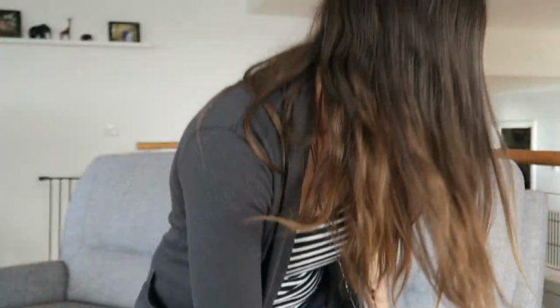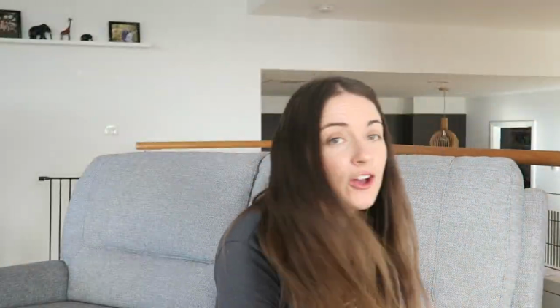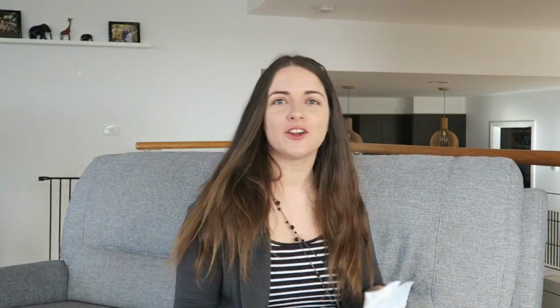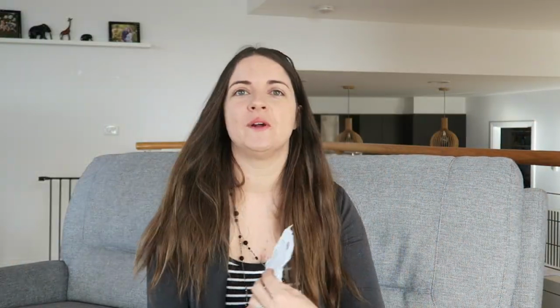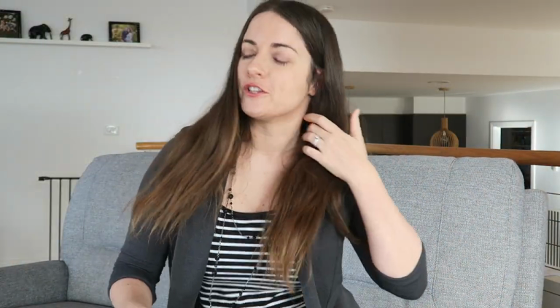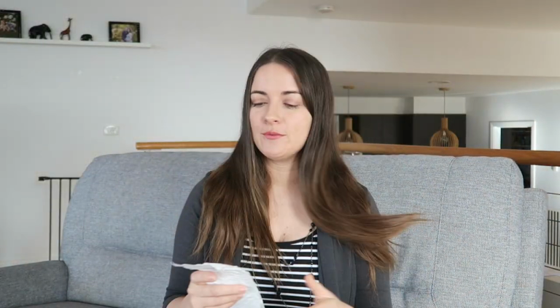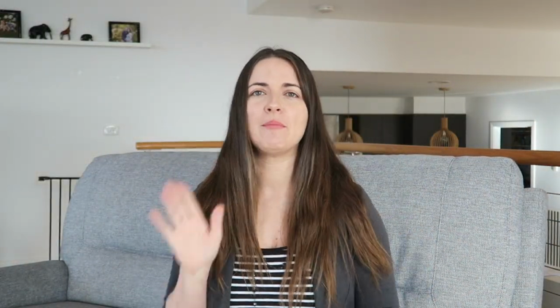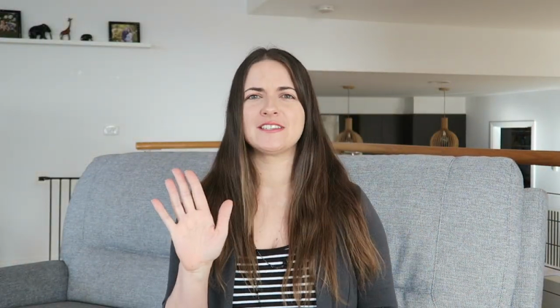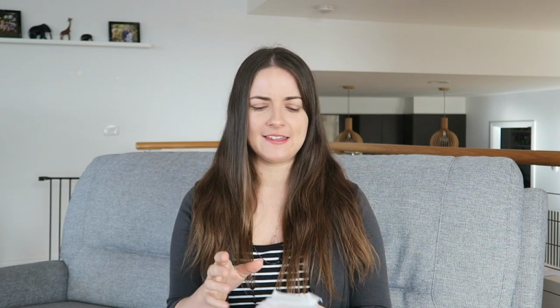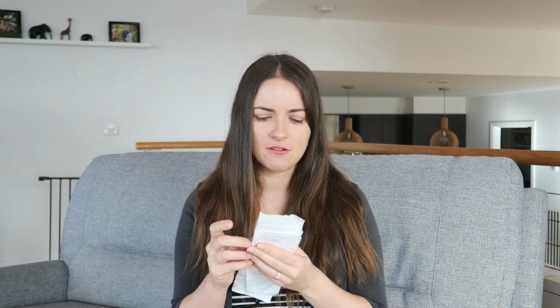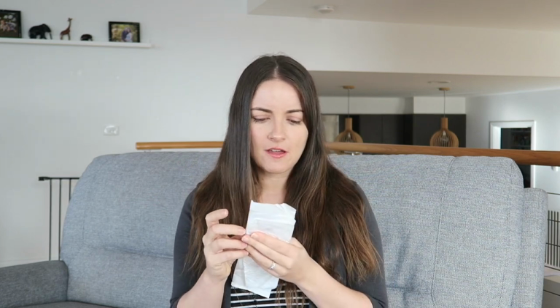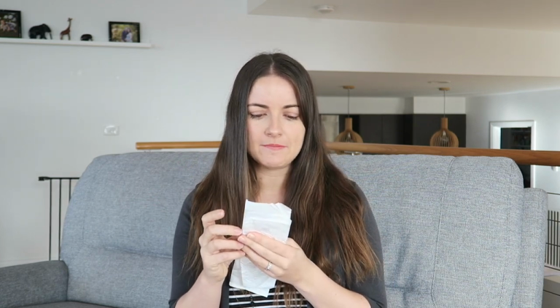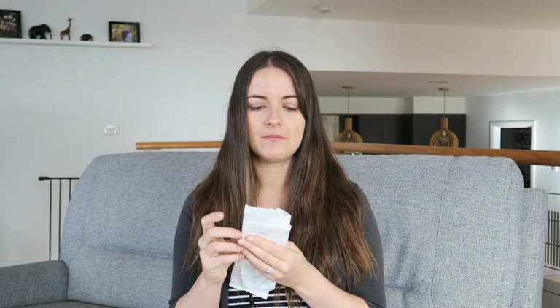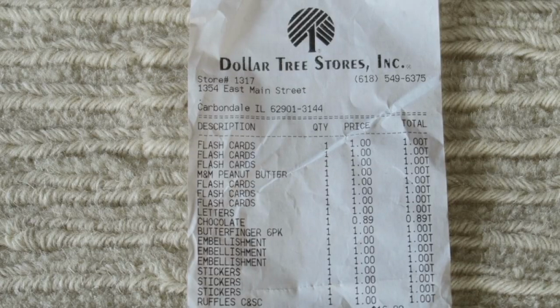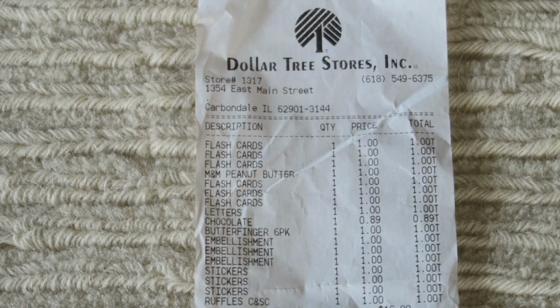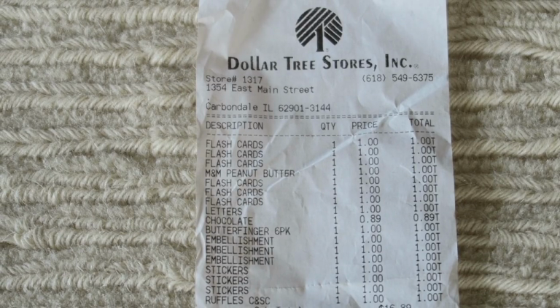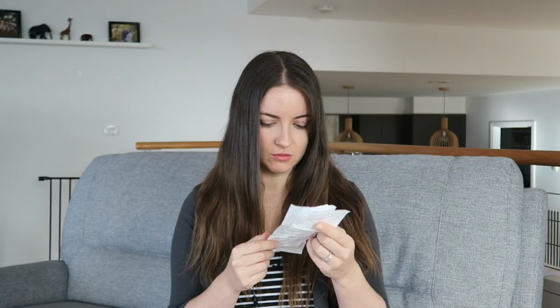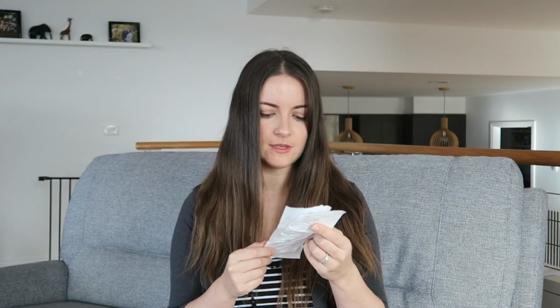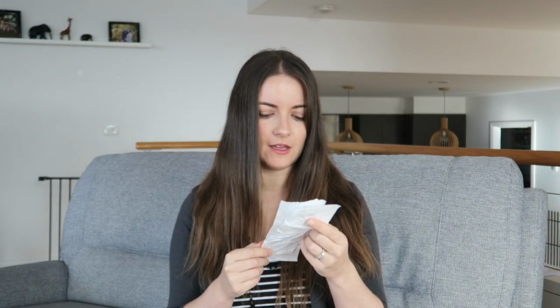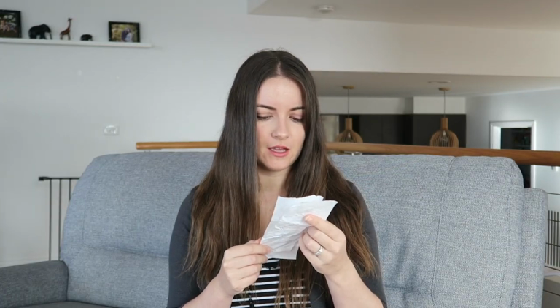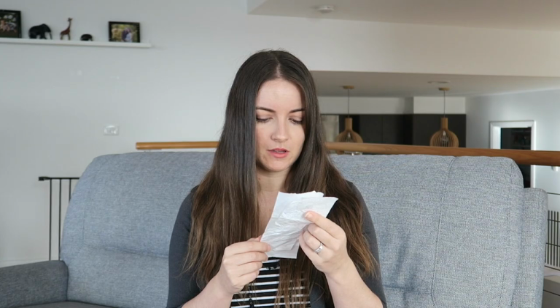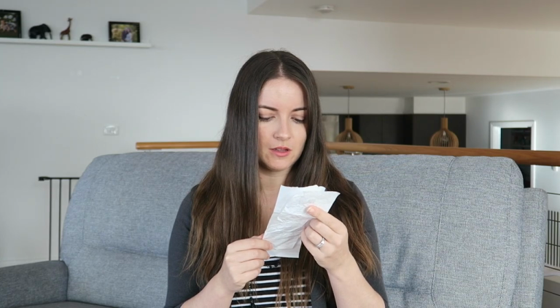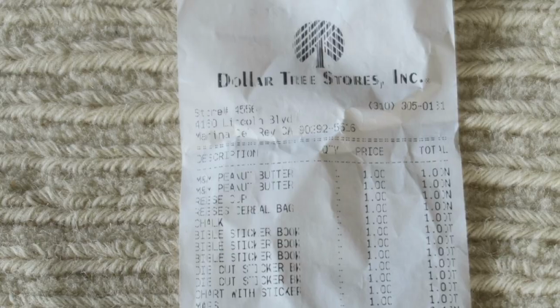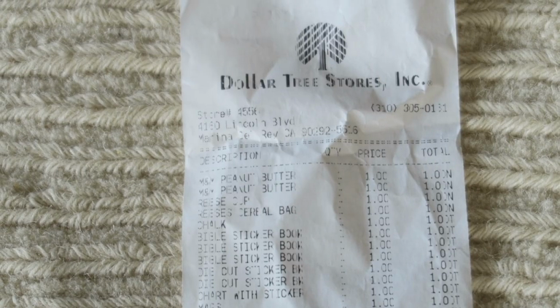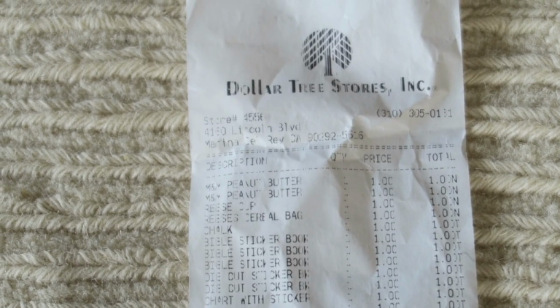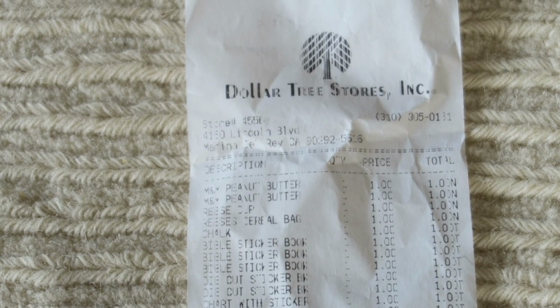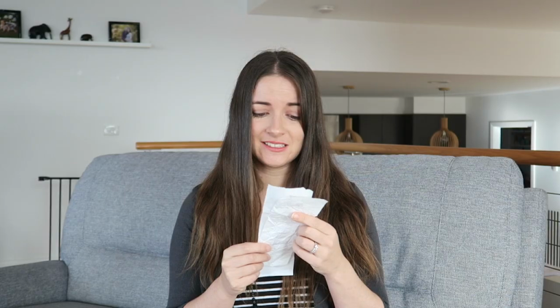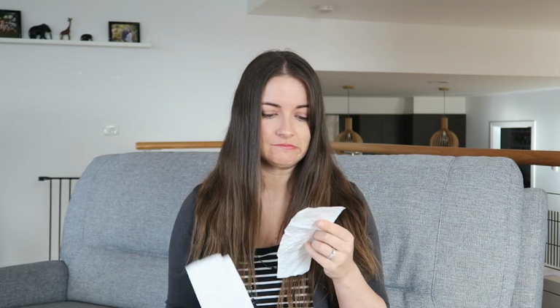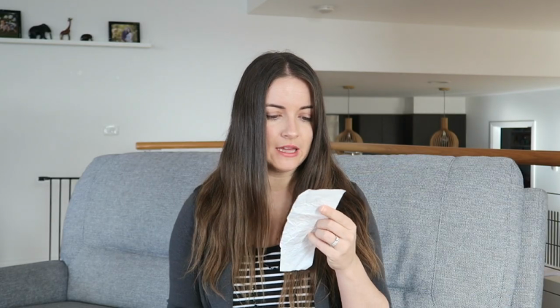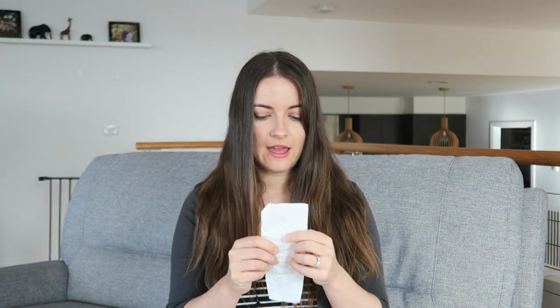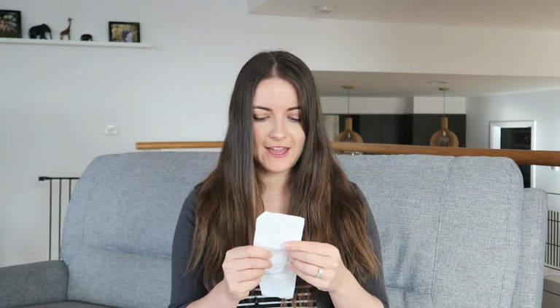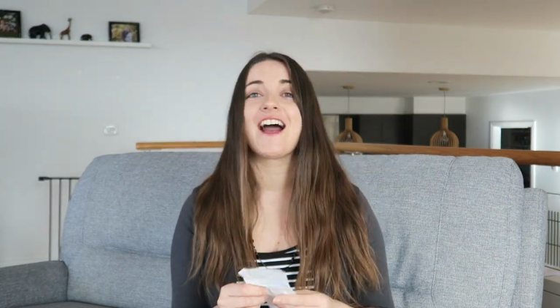I'll let you know which Dollar Trees he went to — I apologize if I say these wrong. Carbondale, and this one's a bit faded — Marina D., and Chicago.